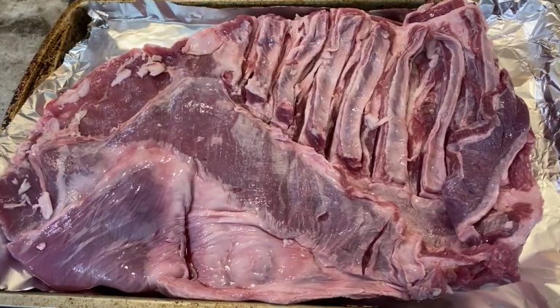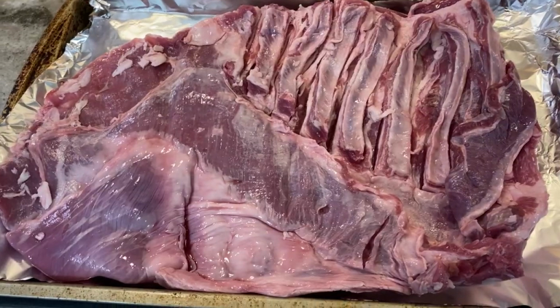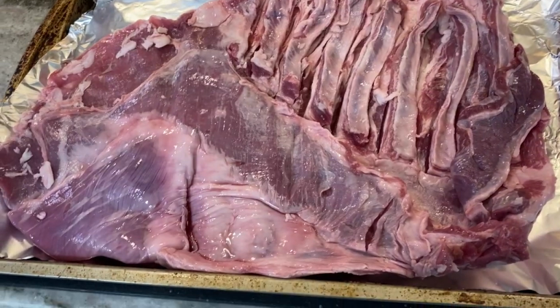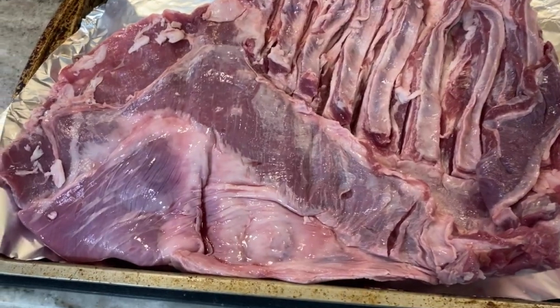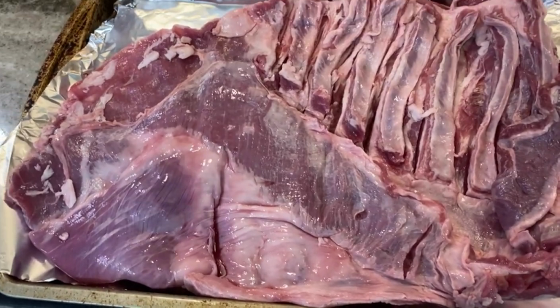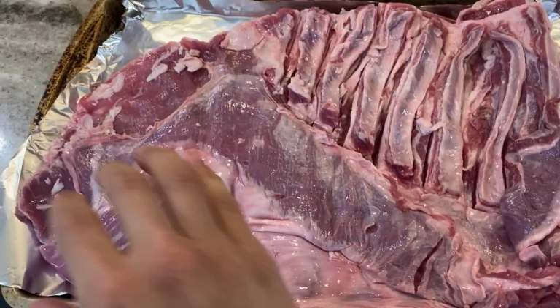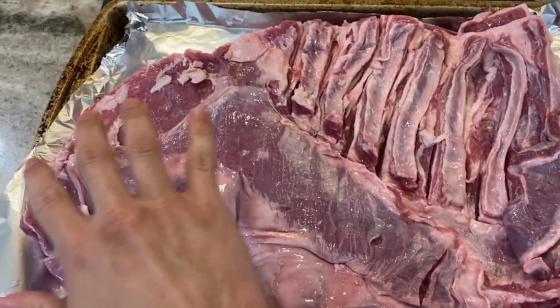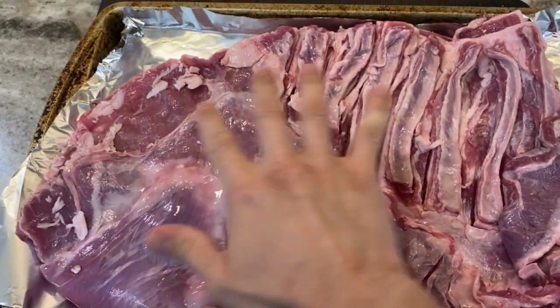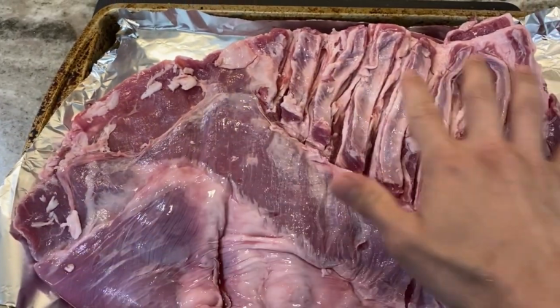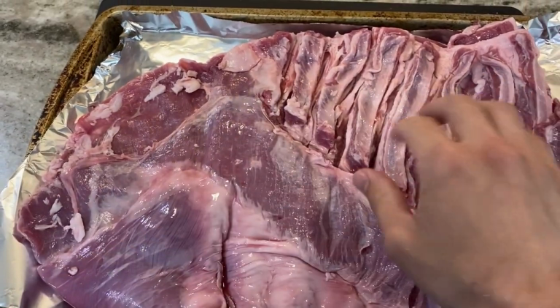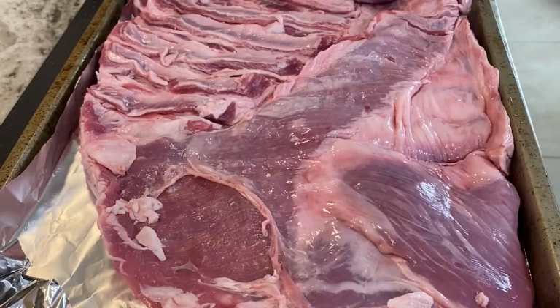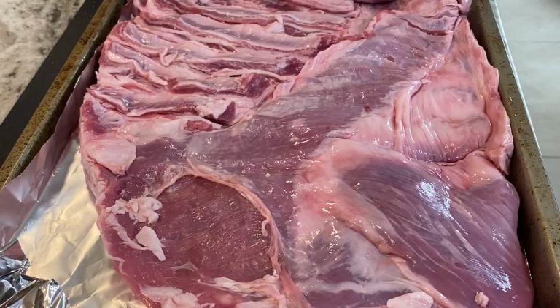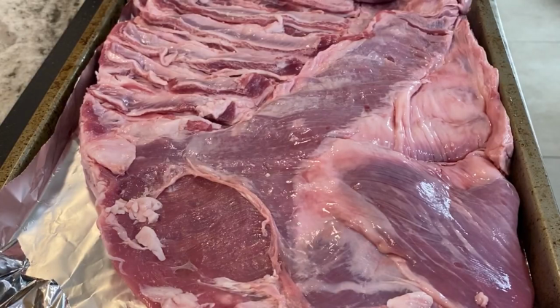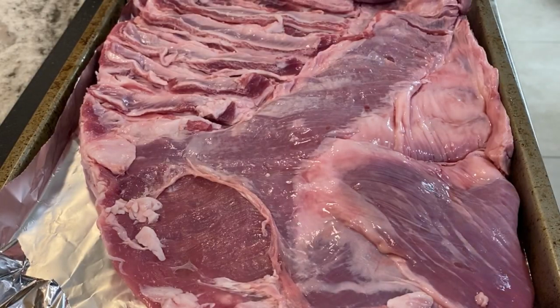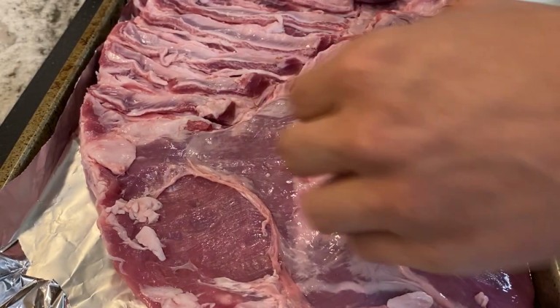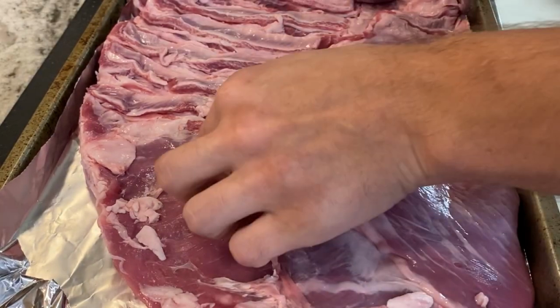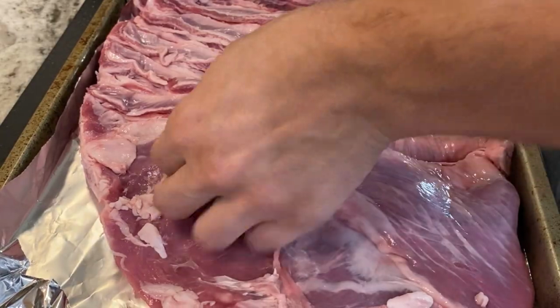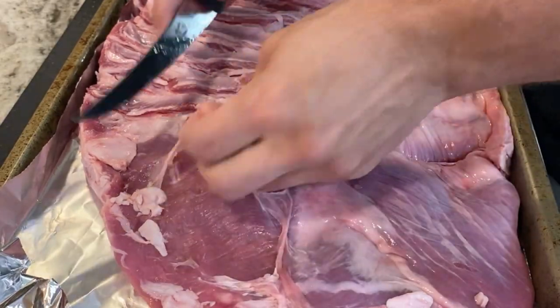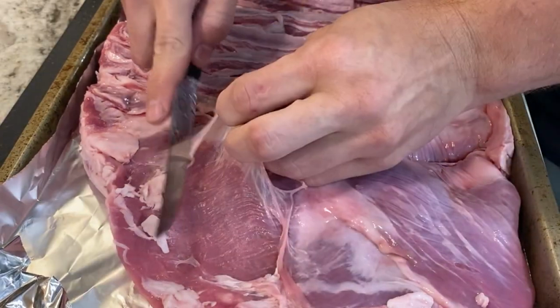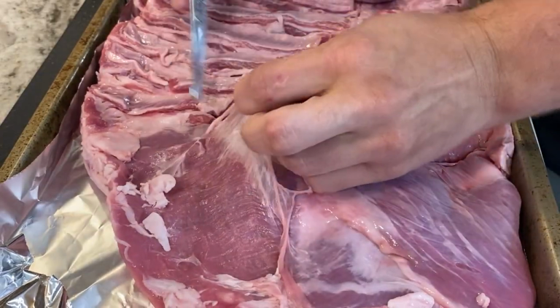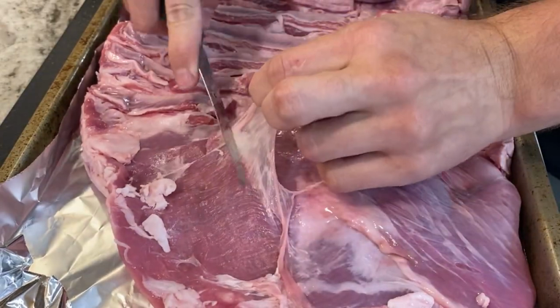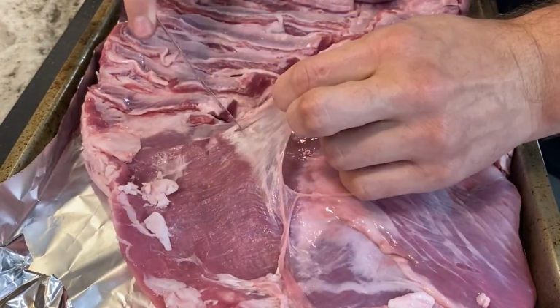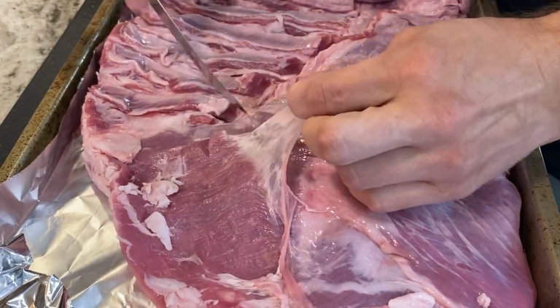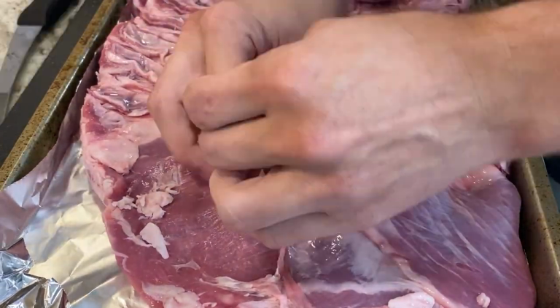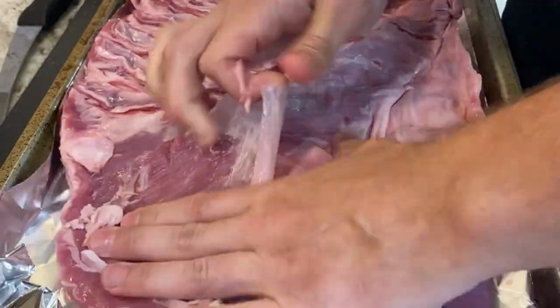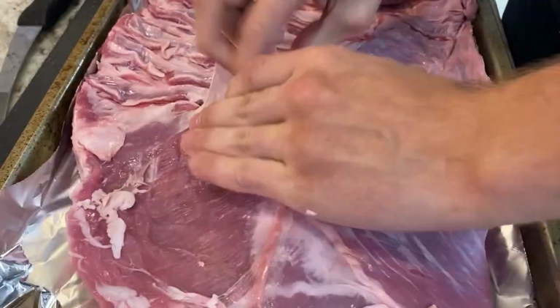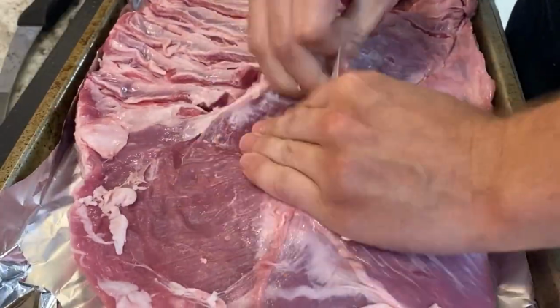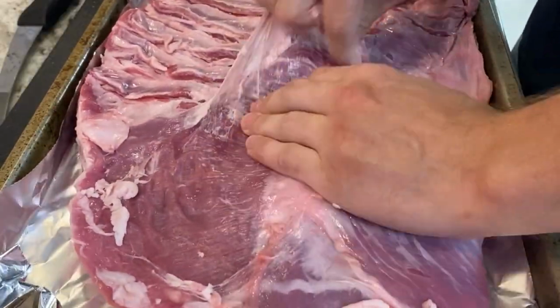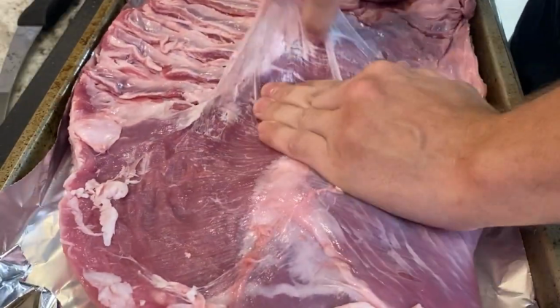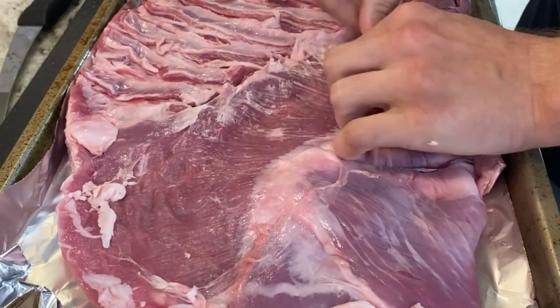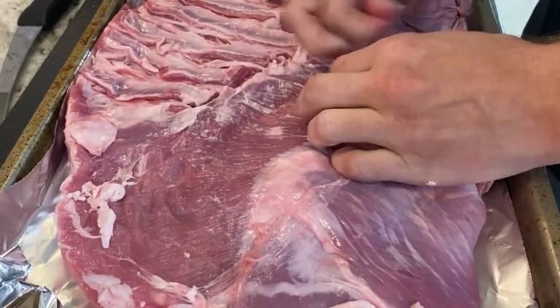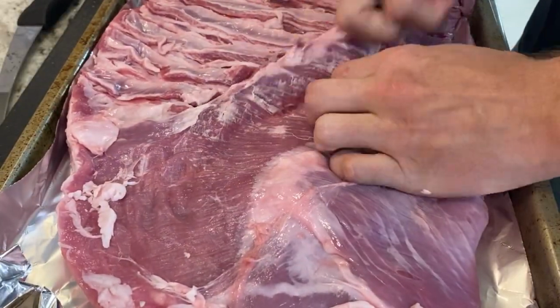To prep the lamb belly, I lay it out on a sheet pan. Next, I will try and remove all the sinew so that the salt mixture can fully and easily penetrate the meat.